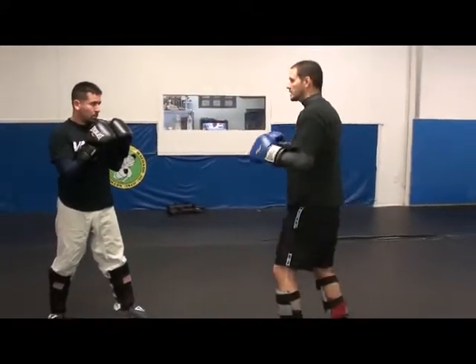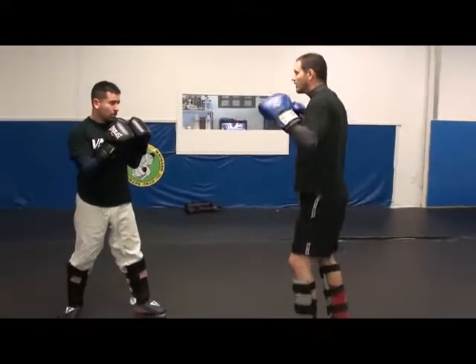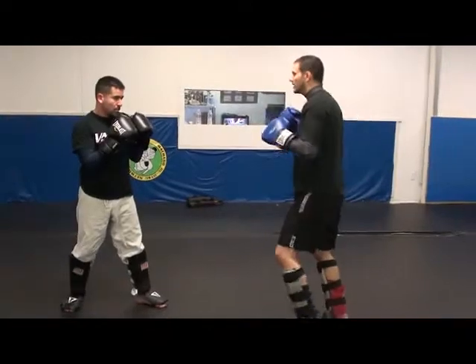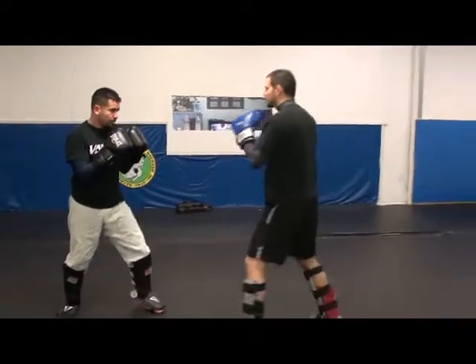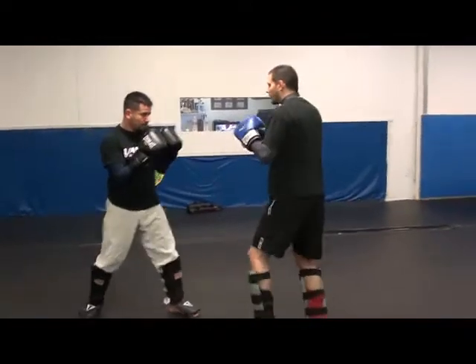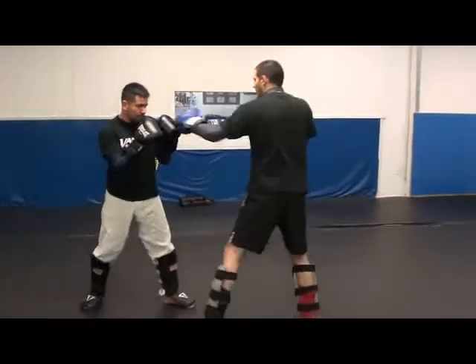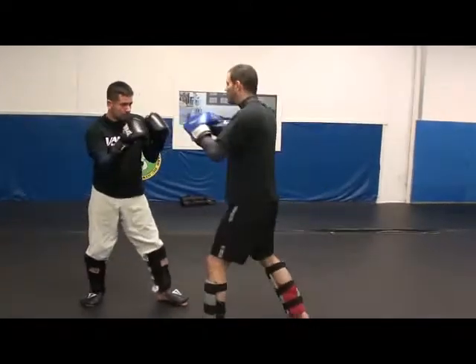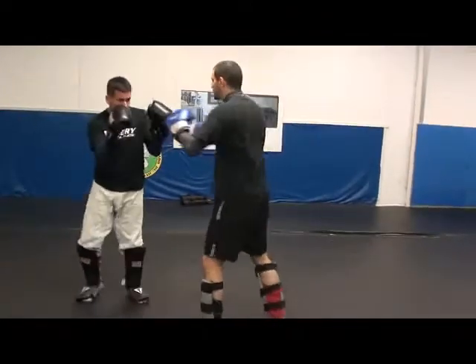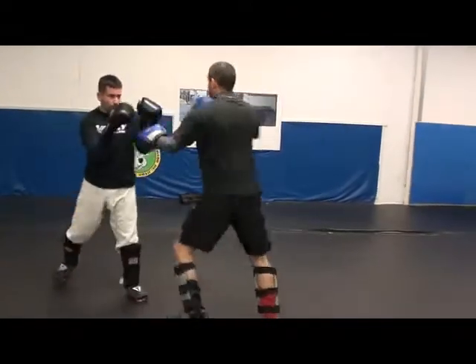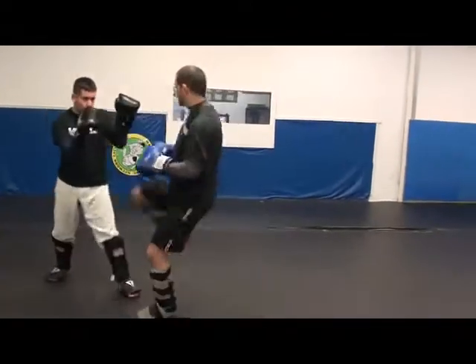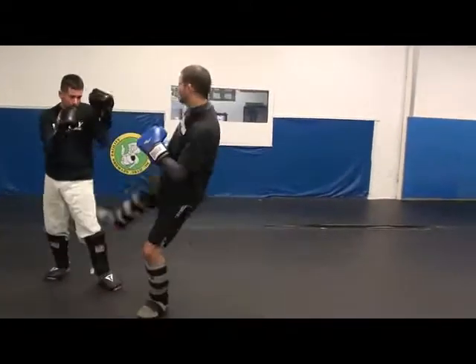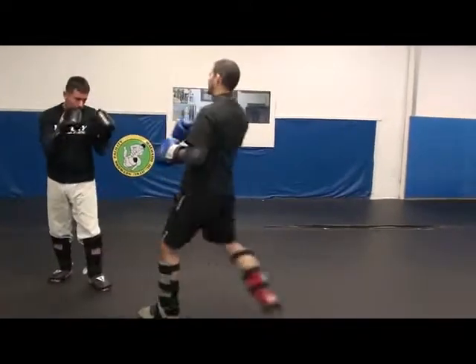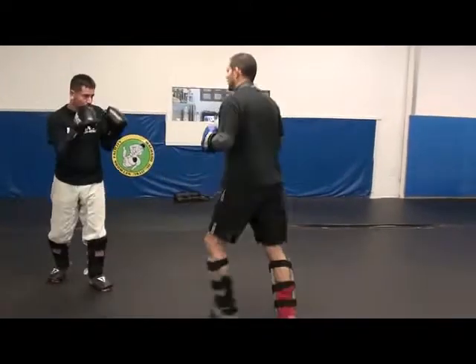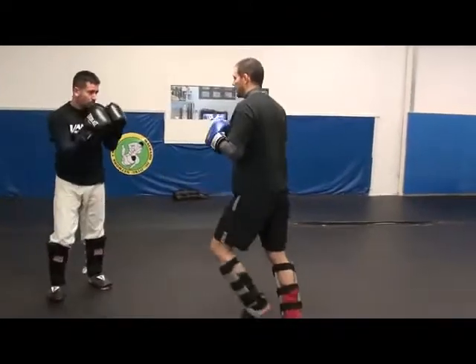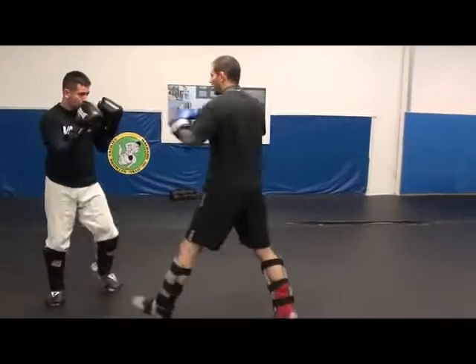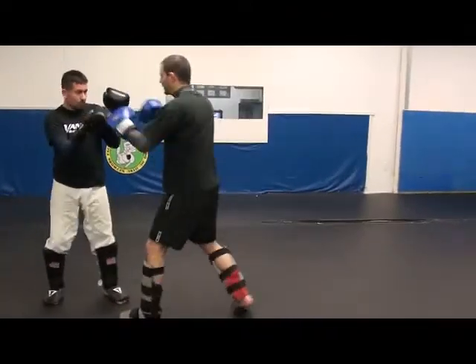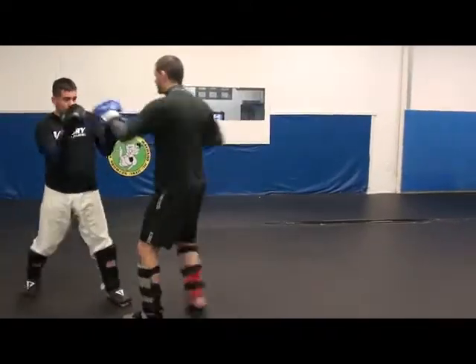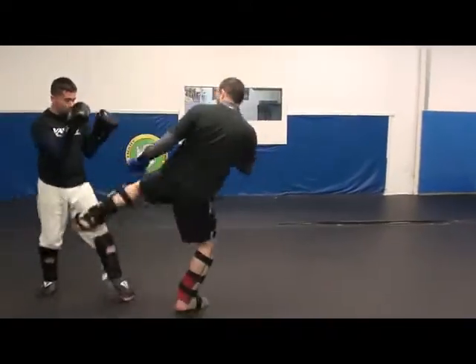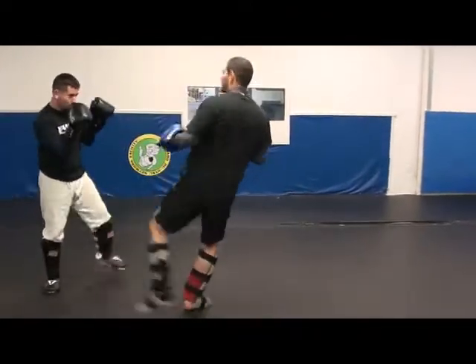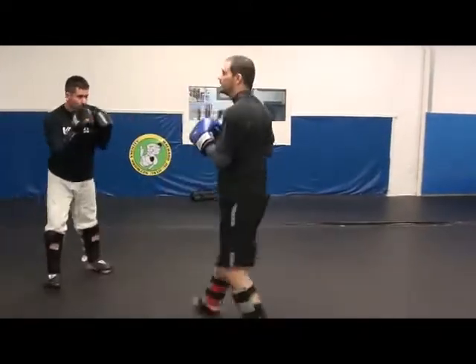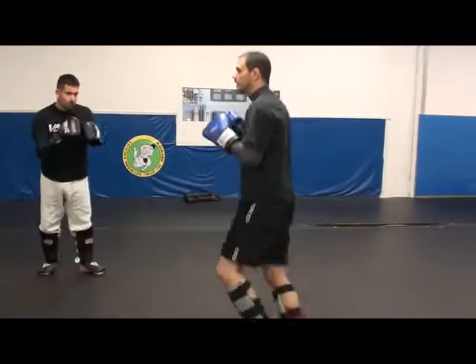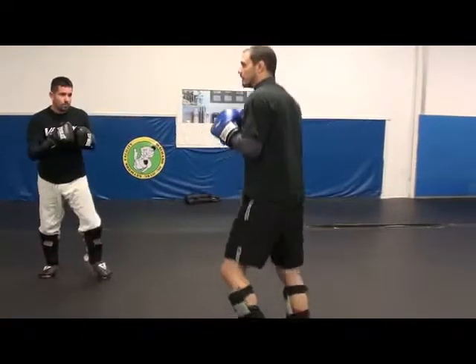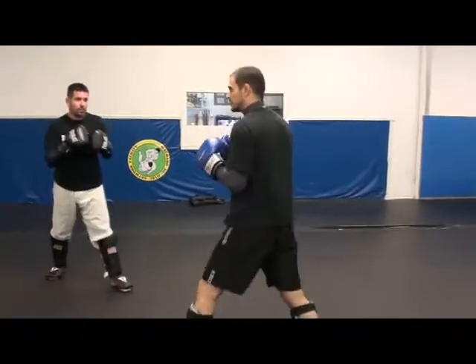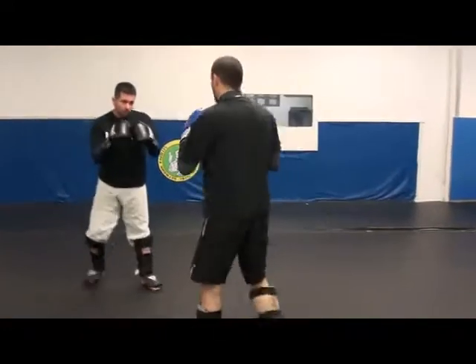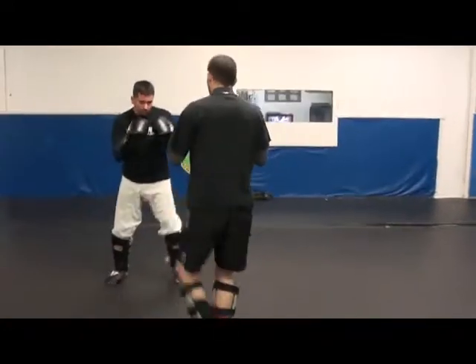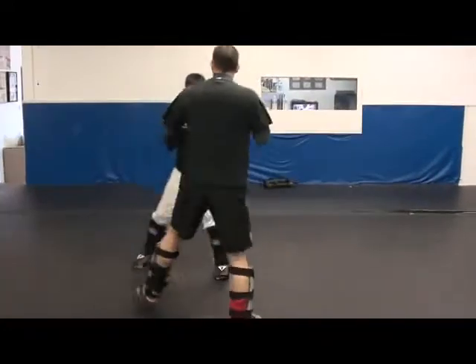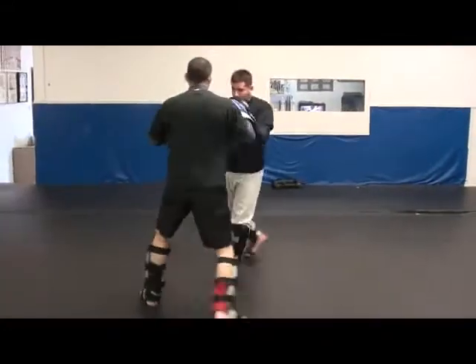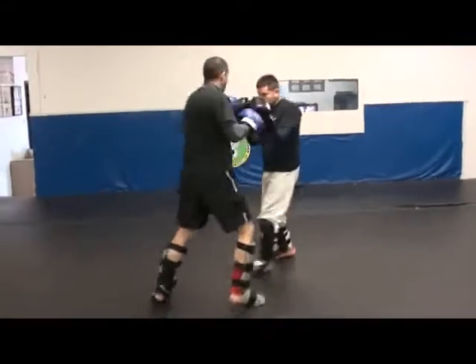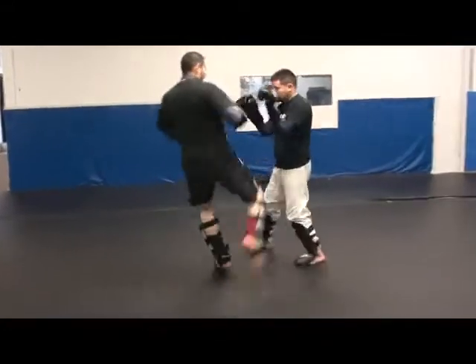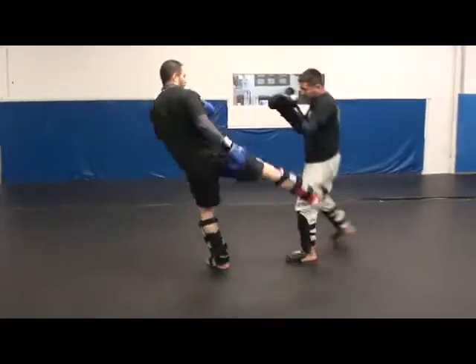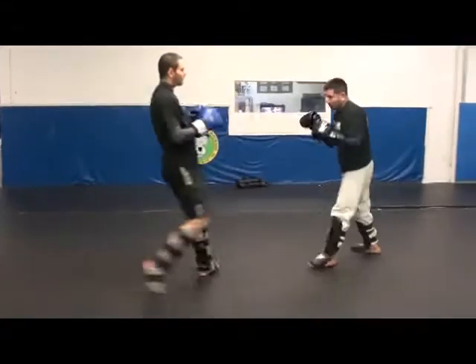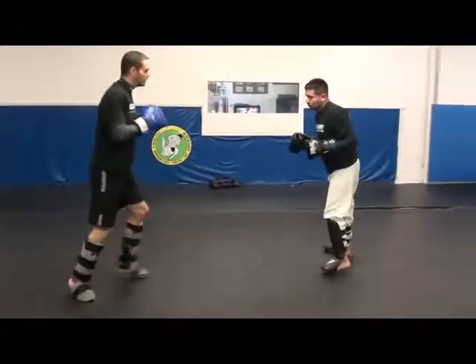So I'm going to go one, two, three, and hit. Or we go one, two, three. I'm going to initiate the hit on the way out.